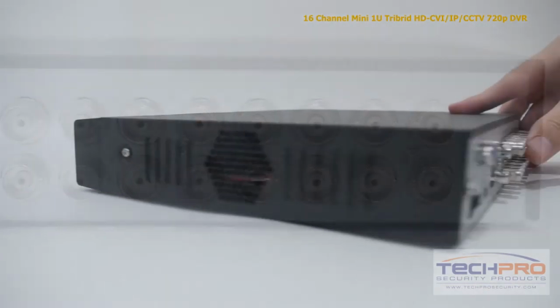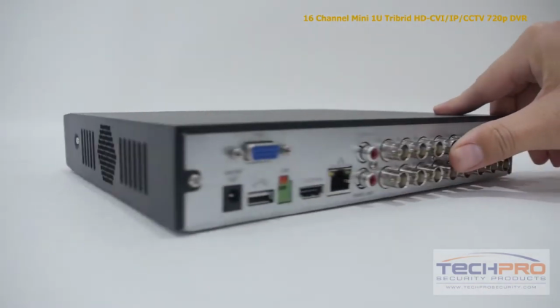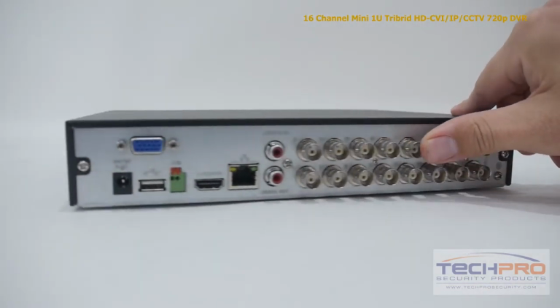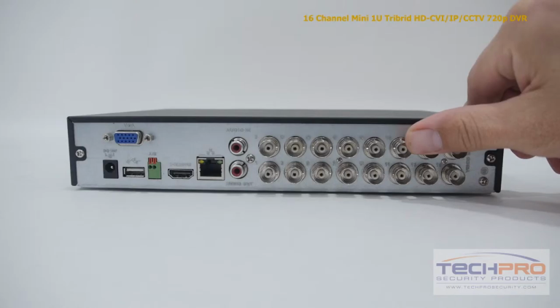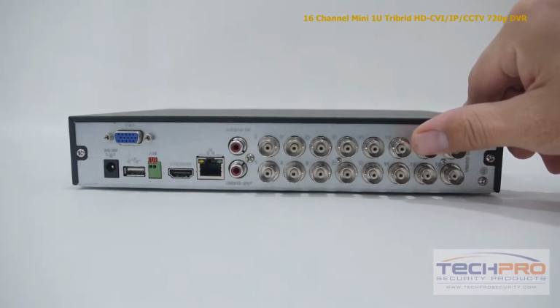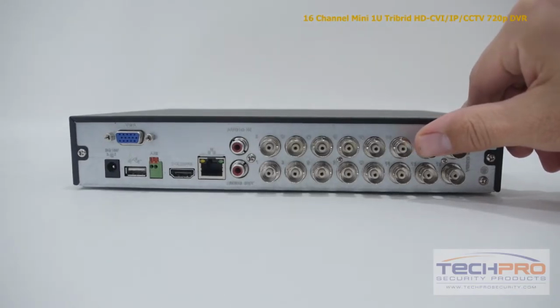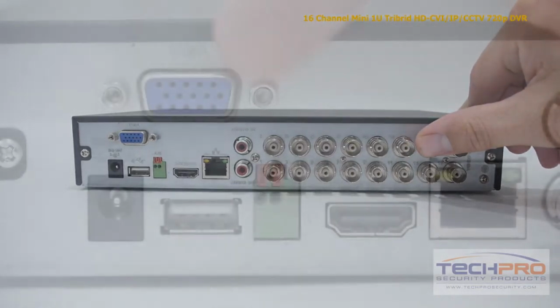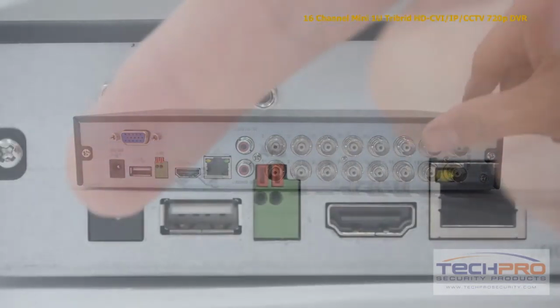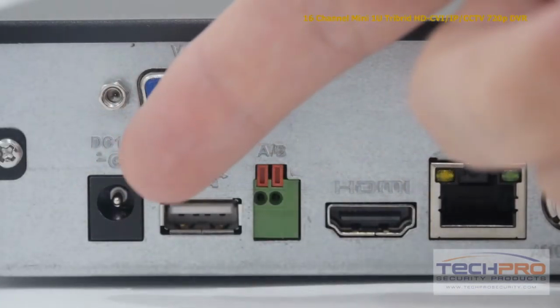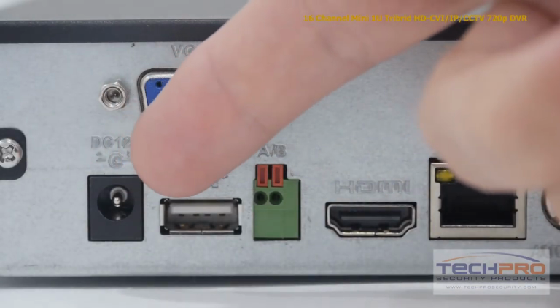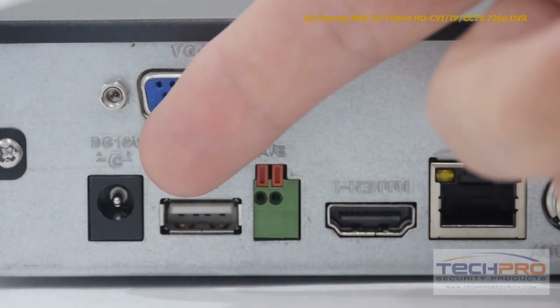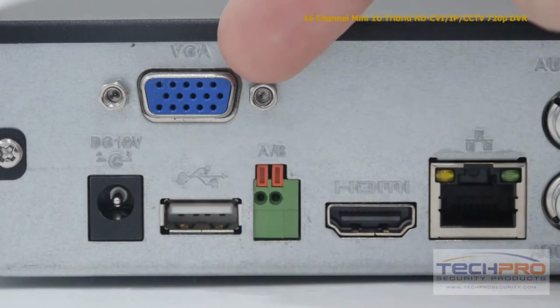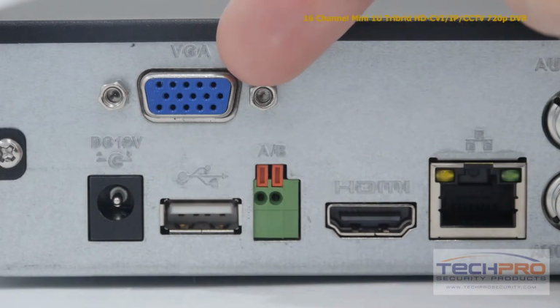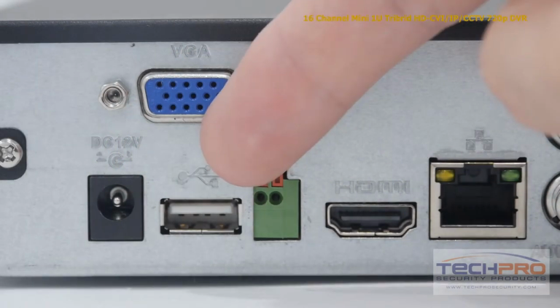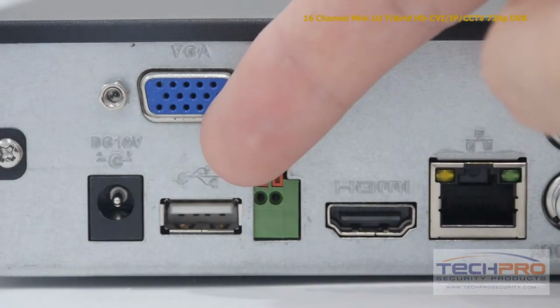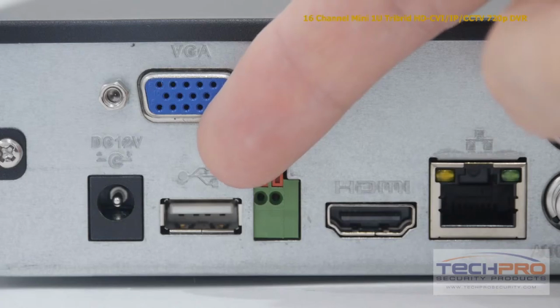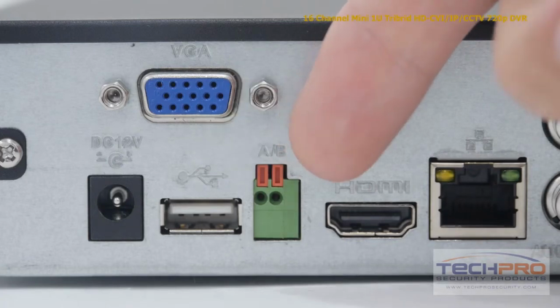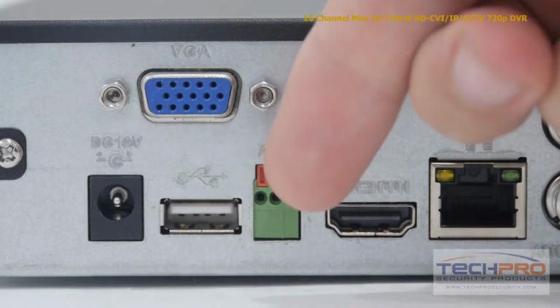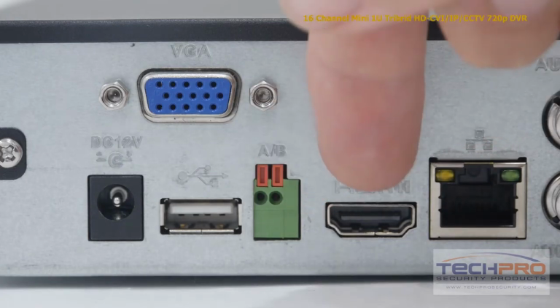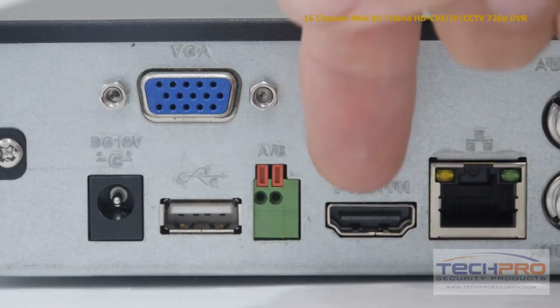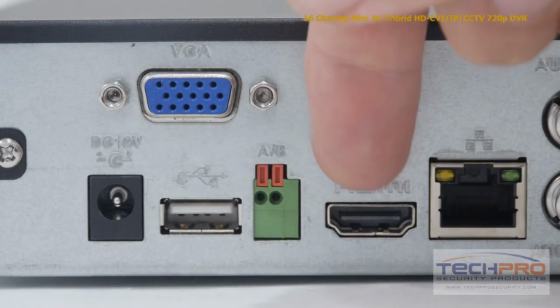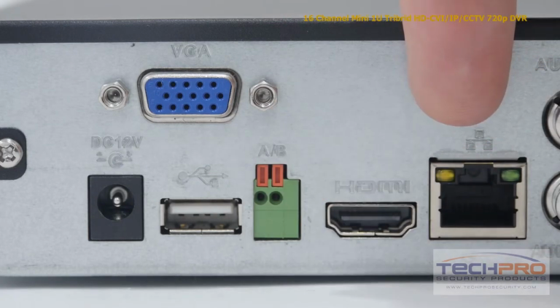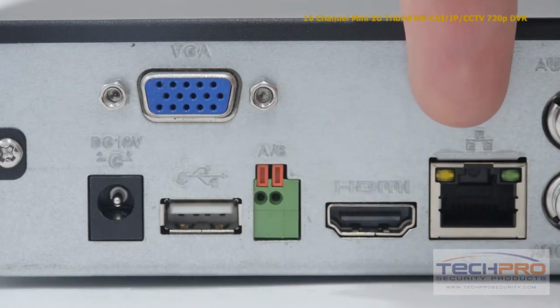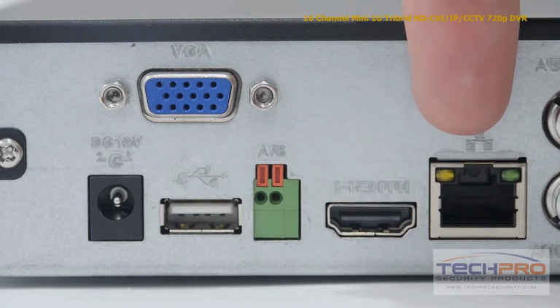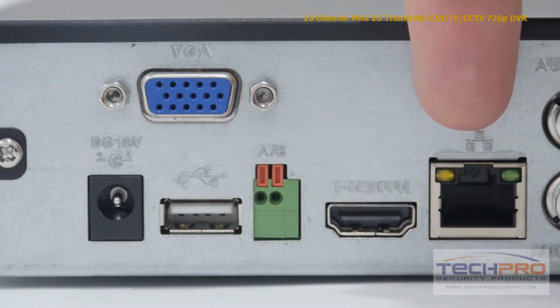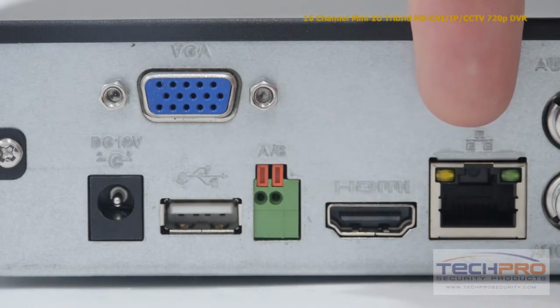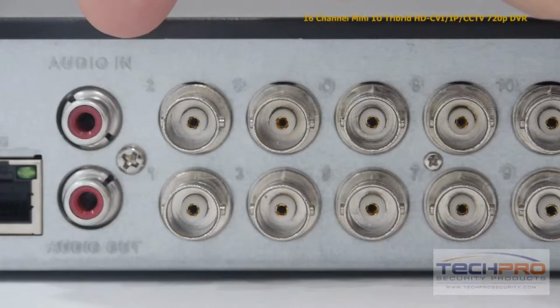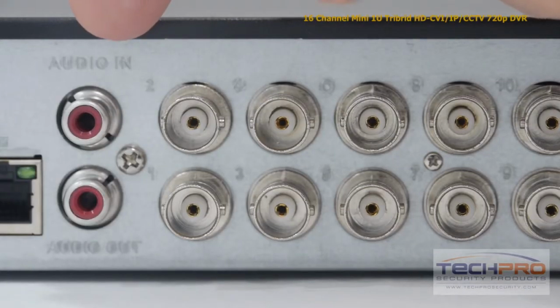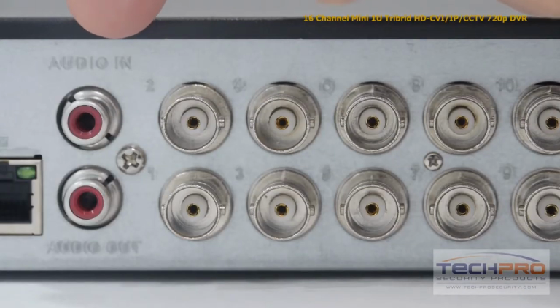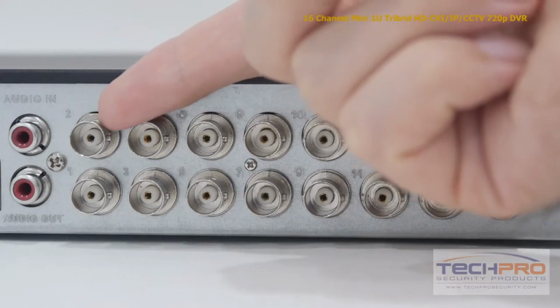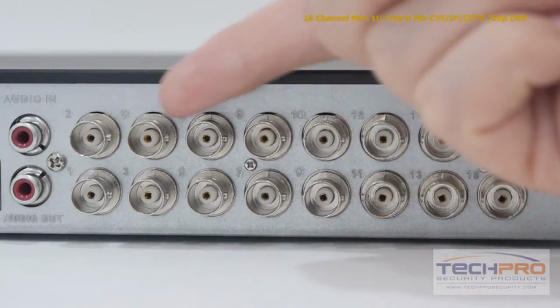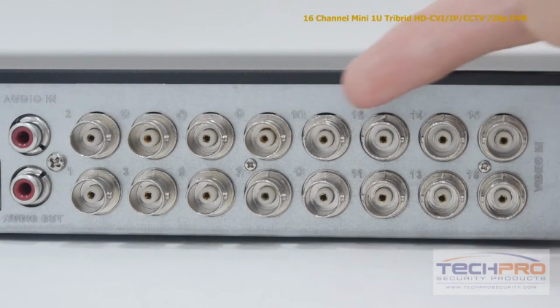Now let's take a look at the back of the DVR. Starting from the left you'll find the 12 volt DC input, a VGA port, USB input, the alarm input, an HDMI input, an RJ45 port for connecting to your router, audio input and output, and 16 video inputs.